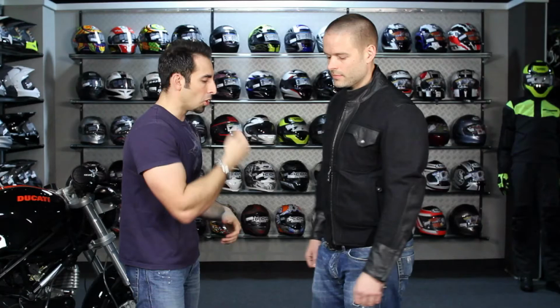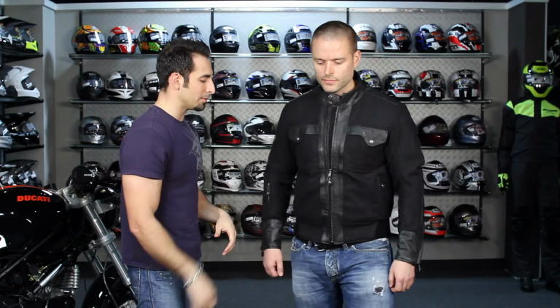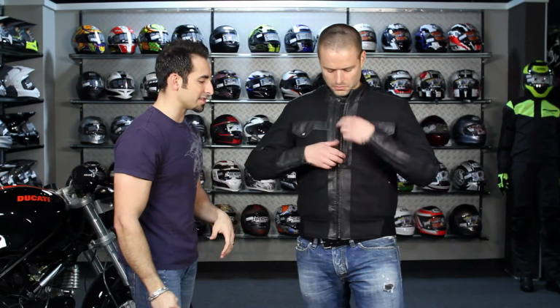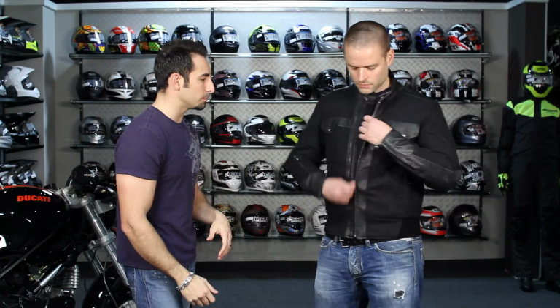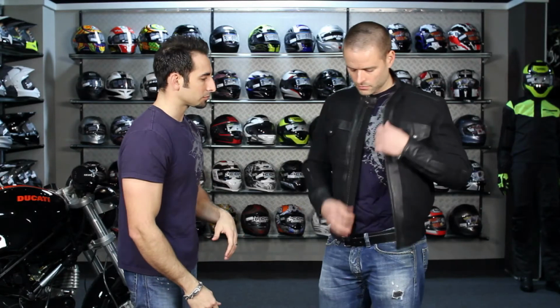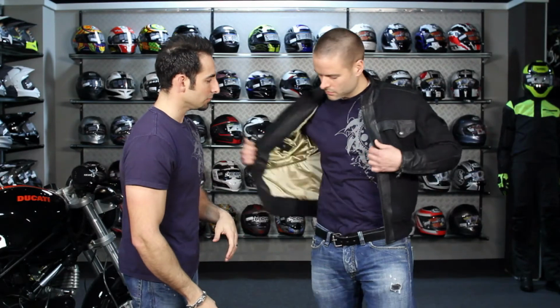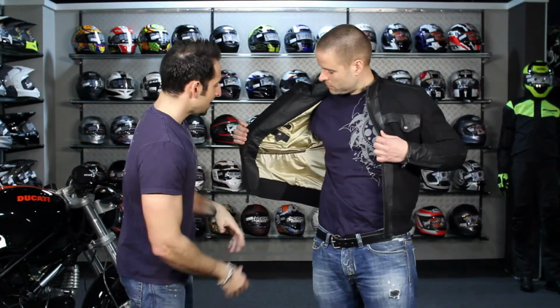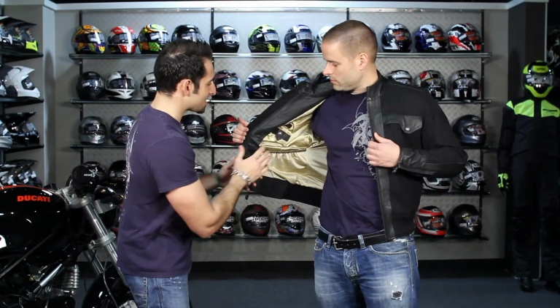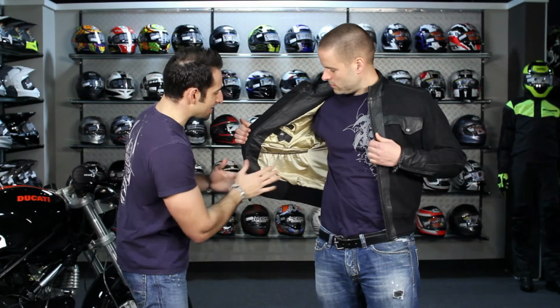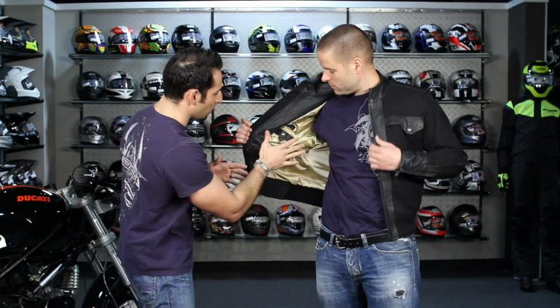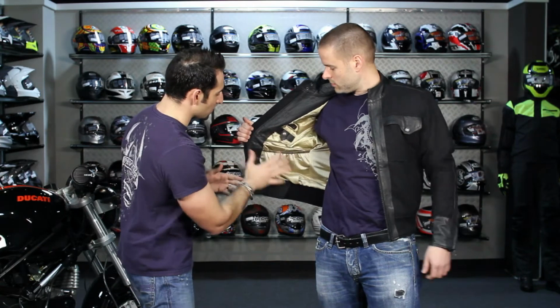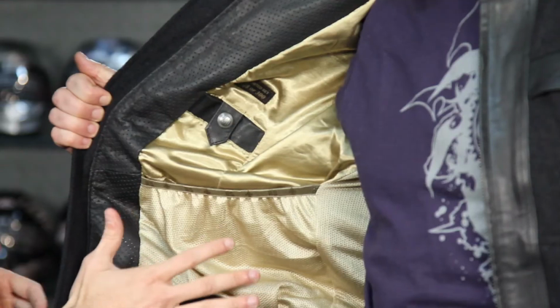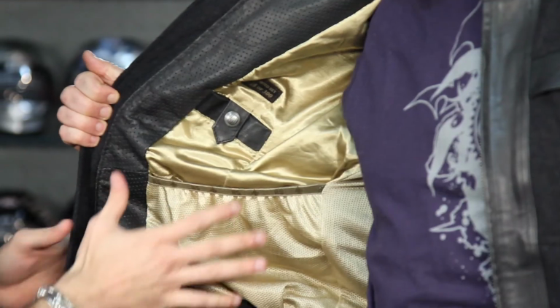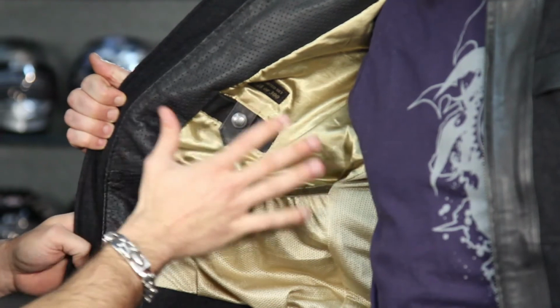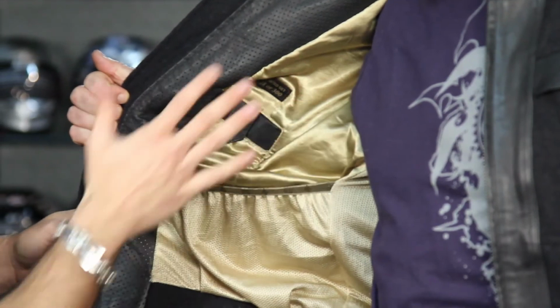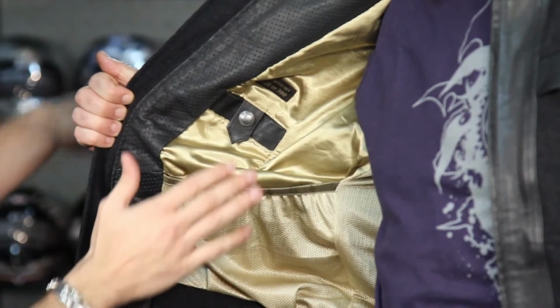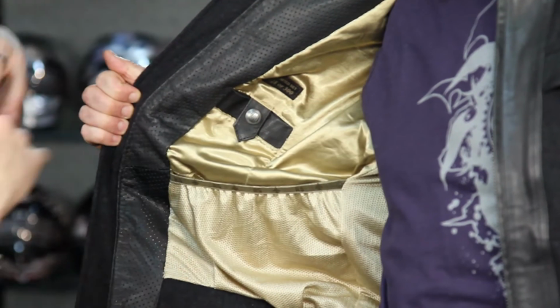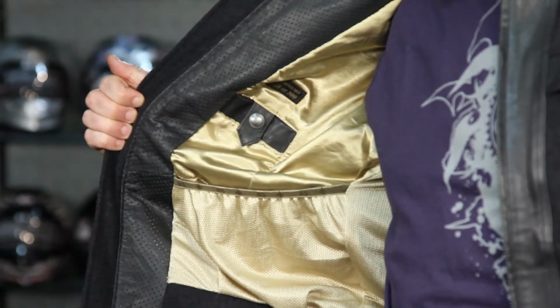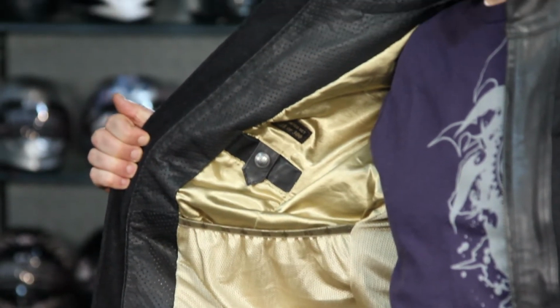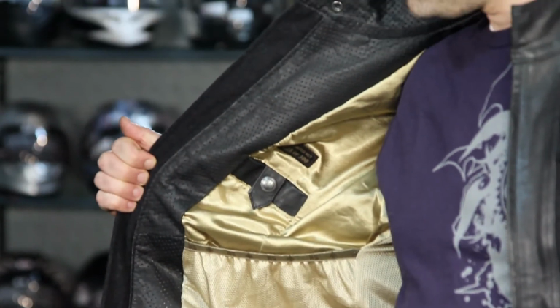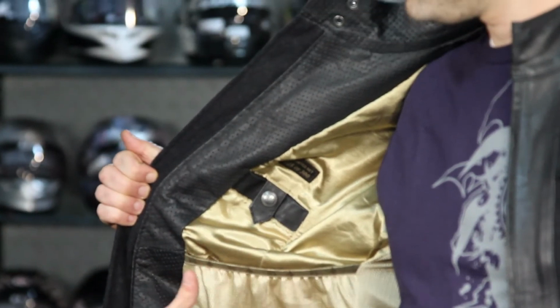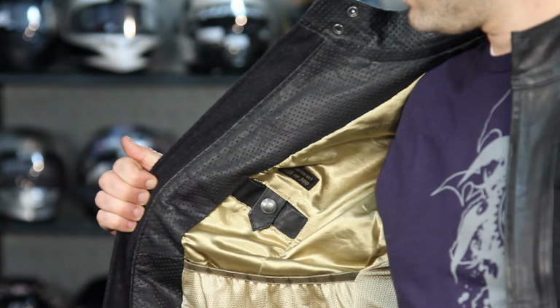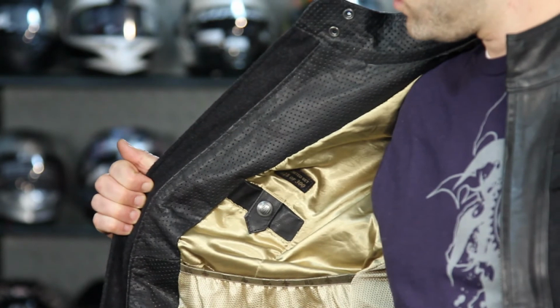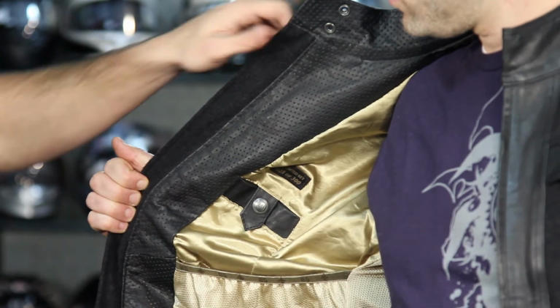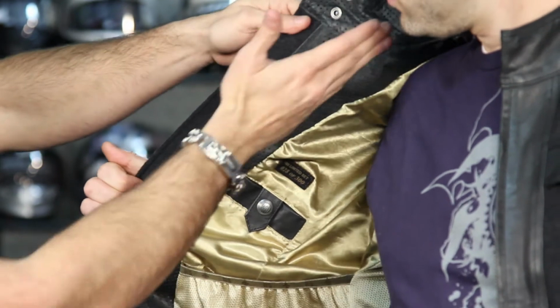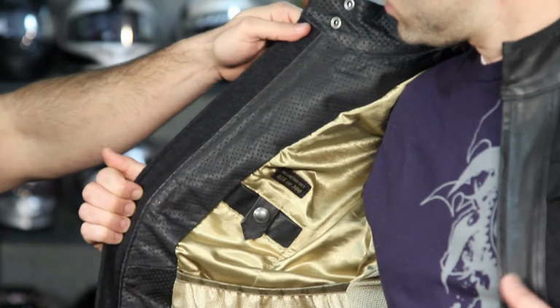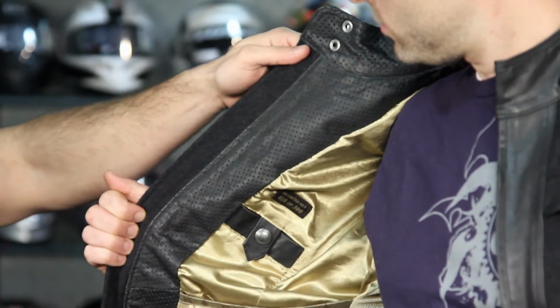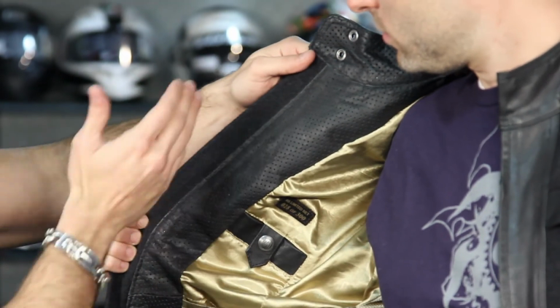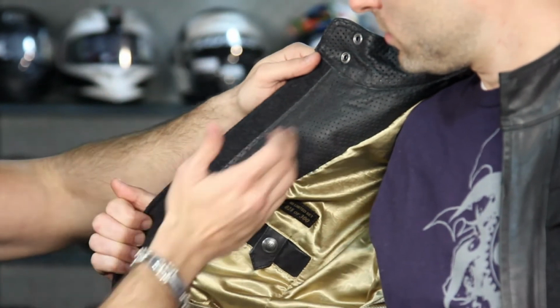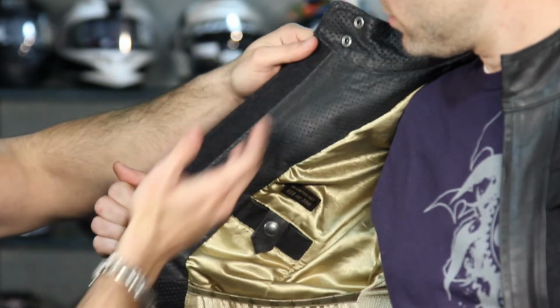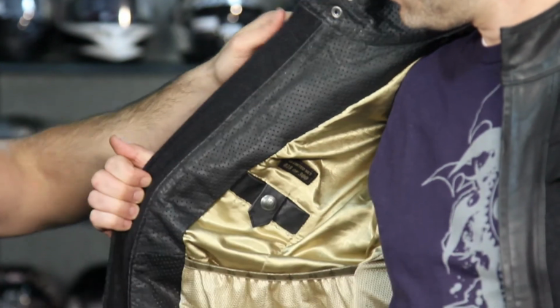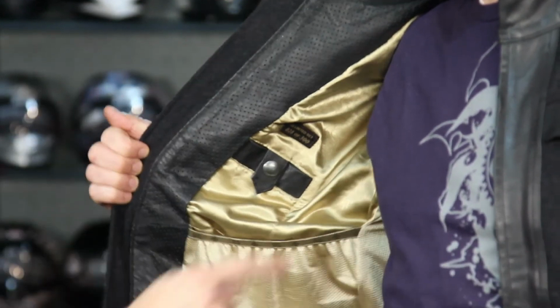Opening it up to show the inside — it's that satin embossed Roland Sands Design interior that we're seeing across all their line of jackets. It's using gold here on the Assault, and then we have perforated leather around the collar and along the lining.